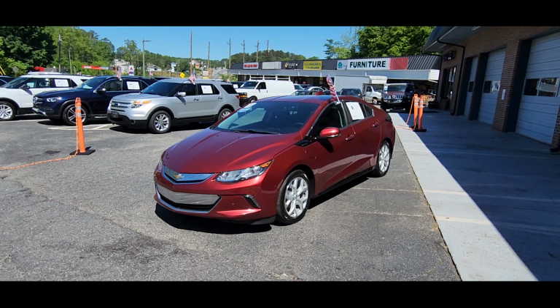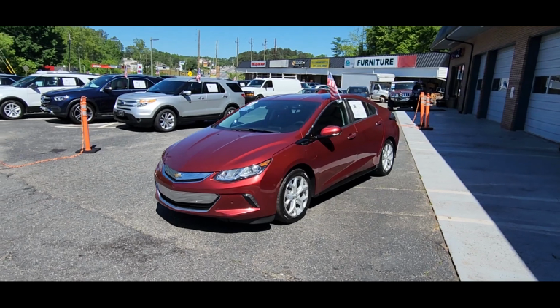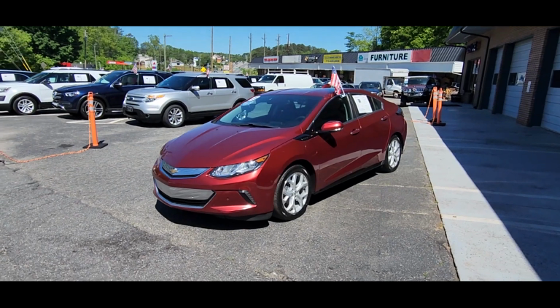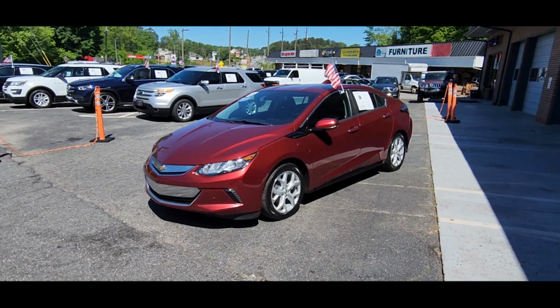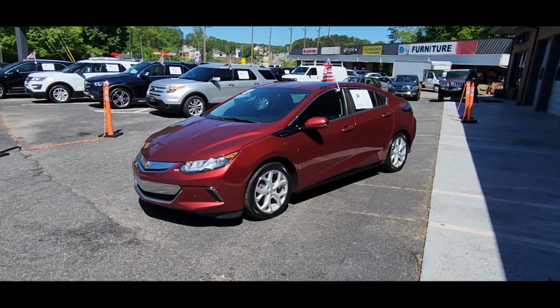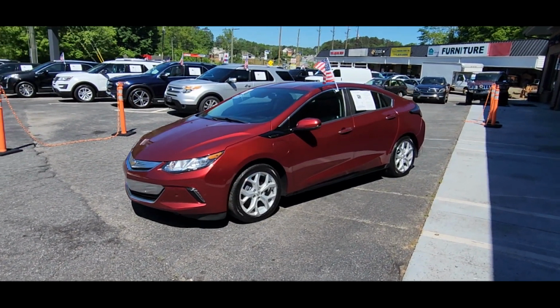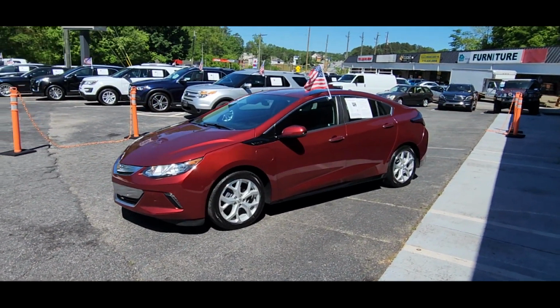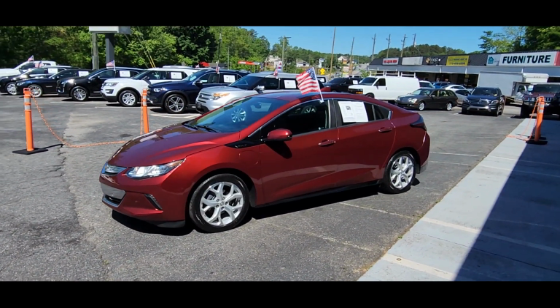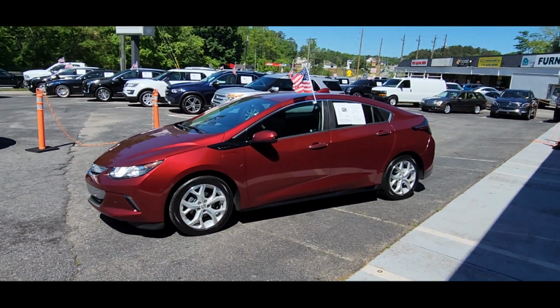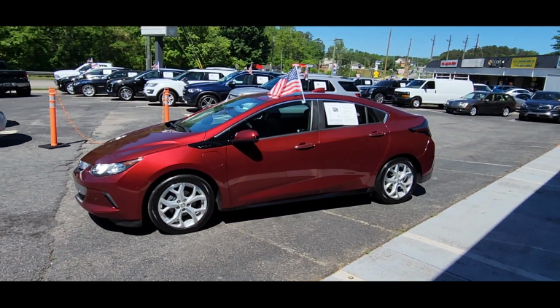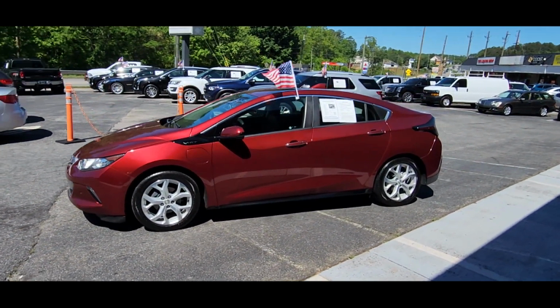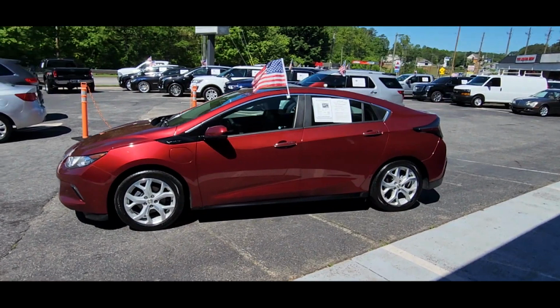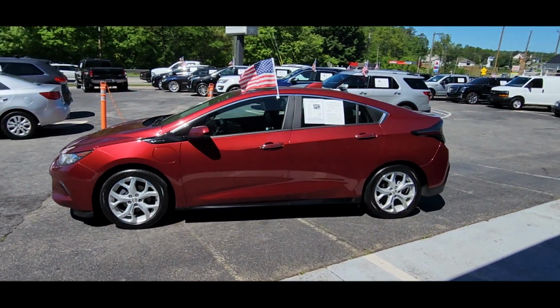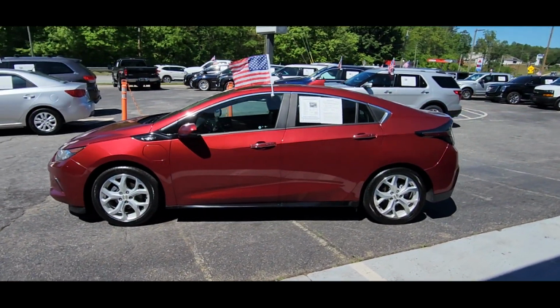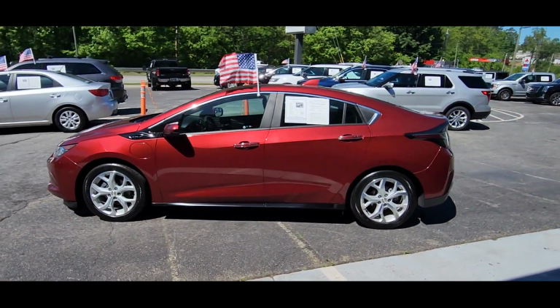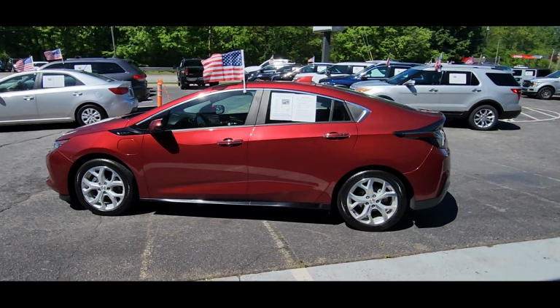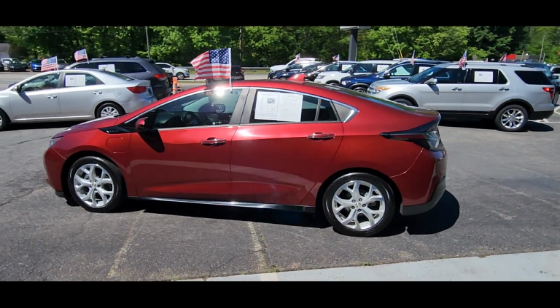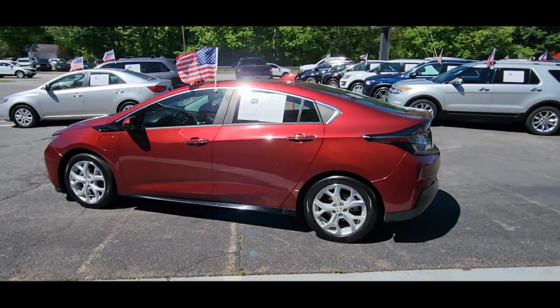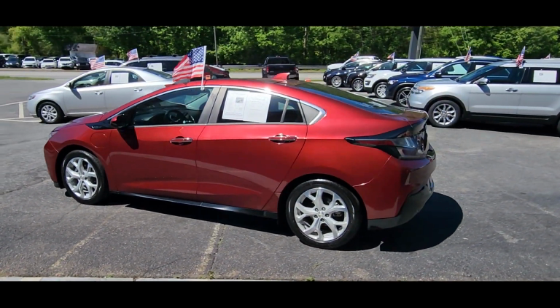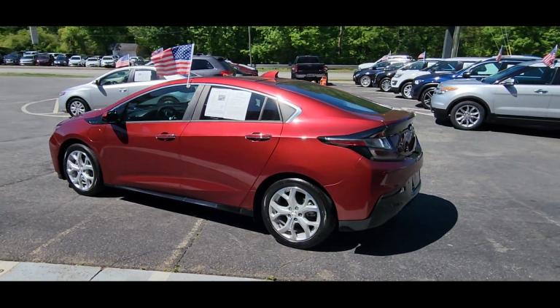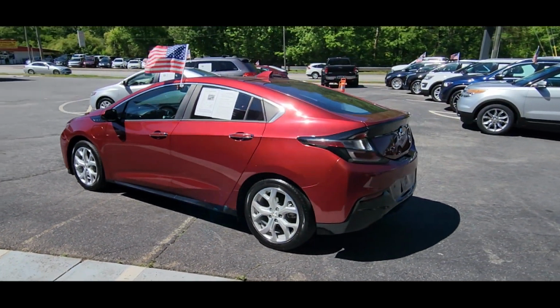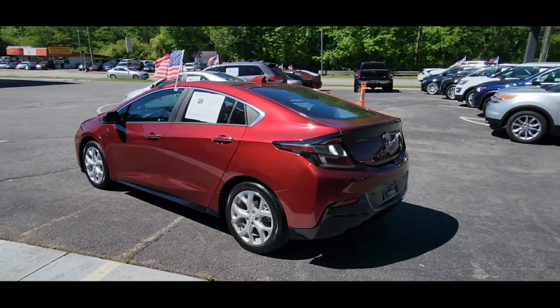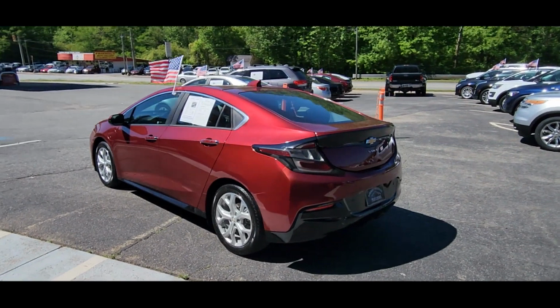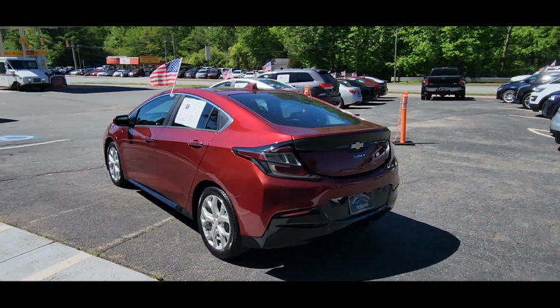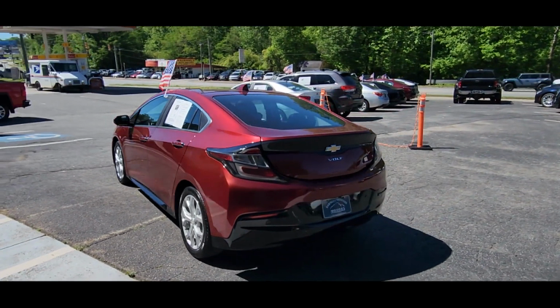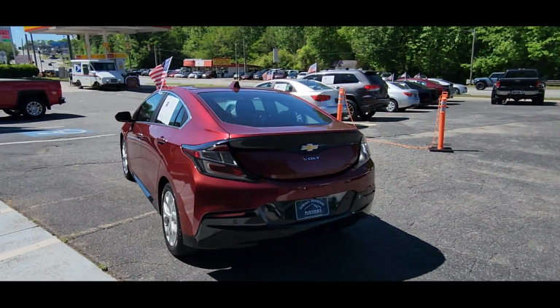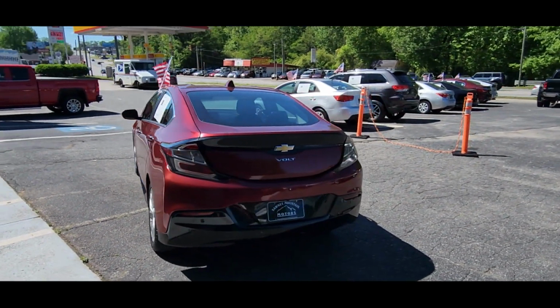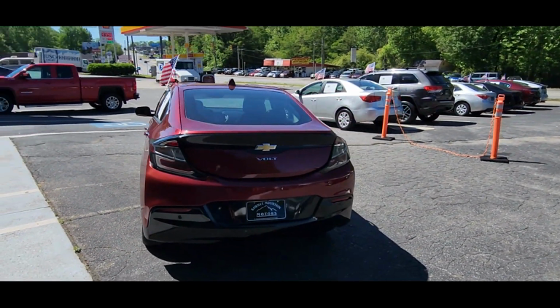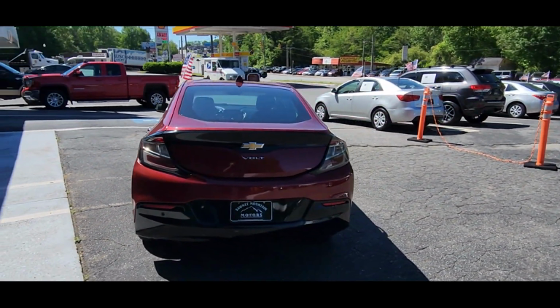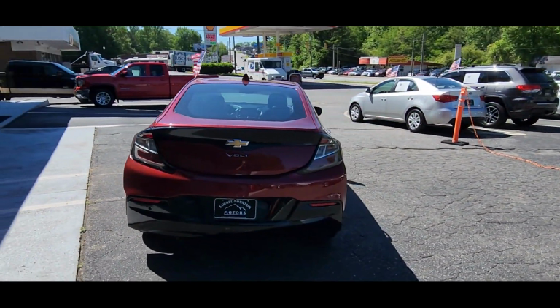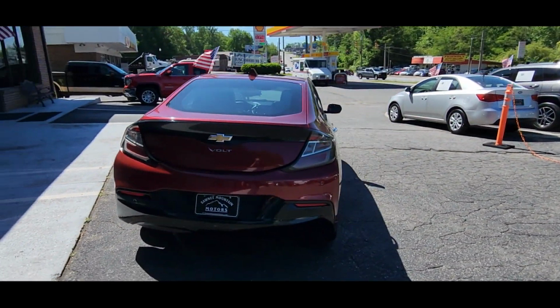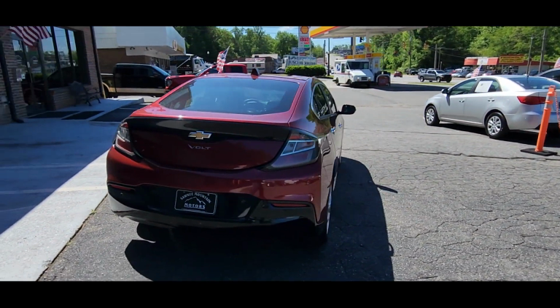2017 Chevrolet Volt. It delivers power and performance along with tons of features such as automatic parking, Wi-Fi hotspot, navigation, premium sound system, and parking aid sensor.